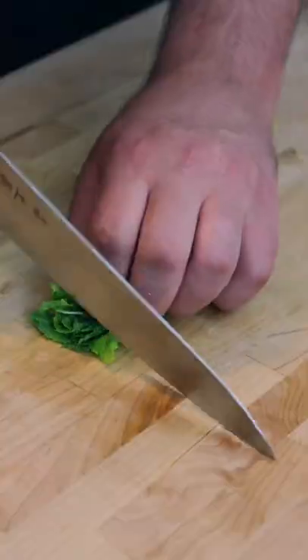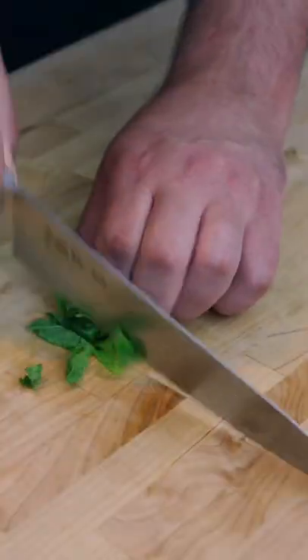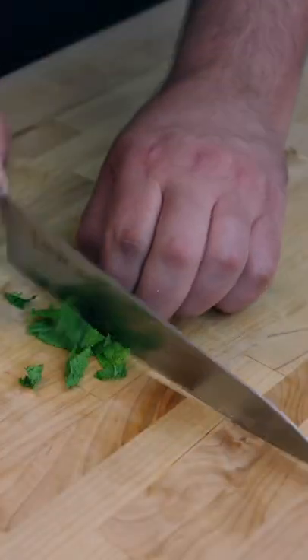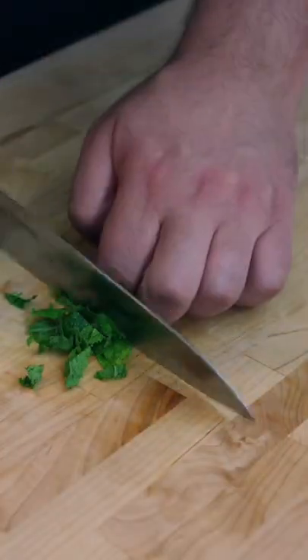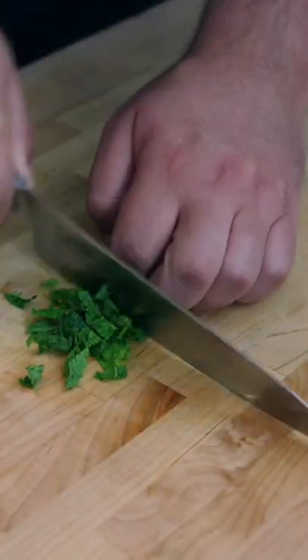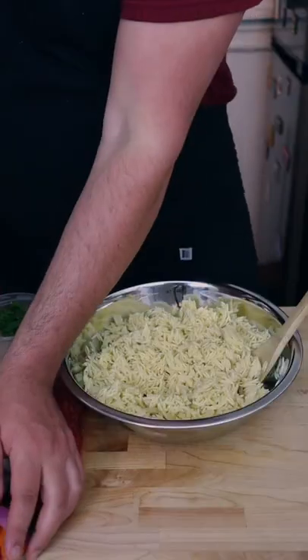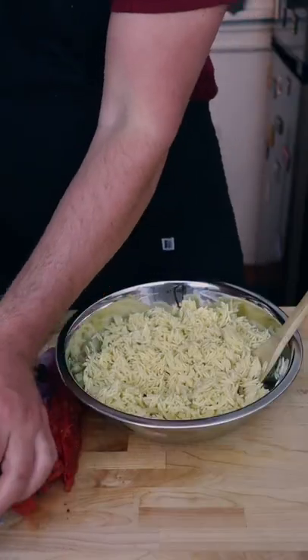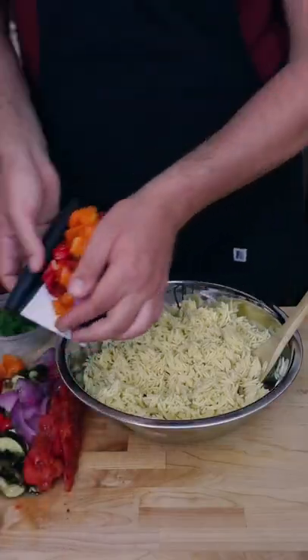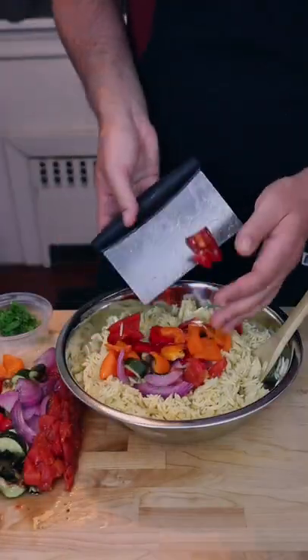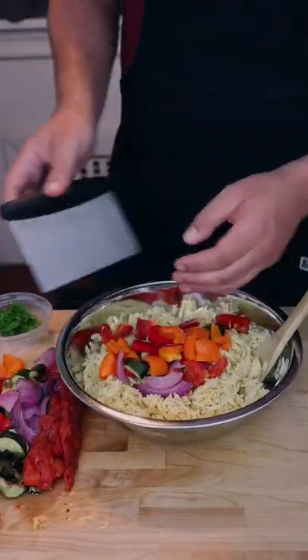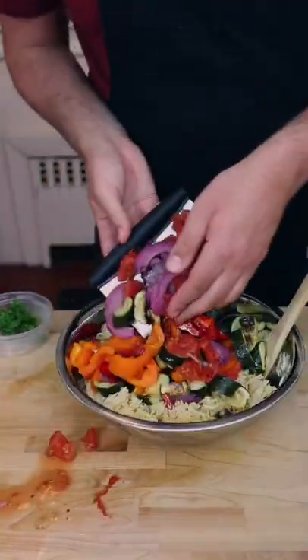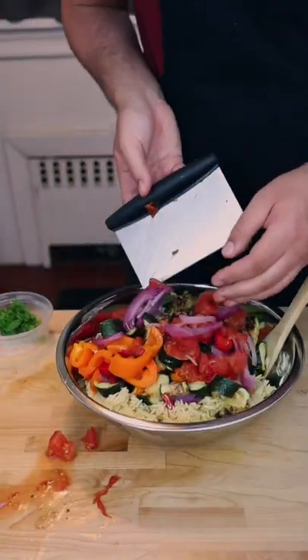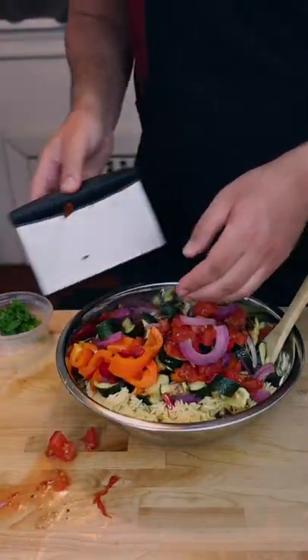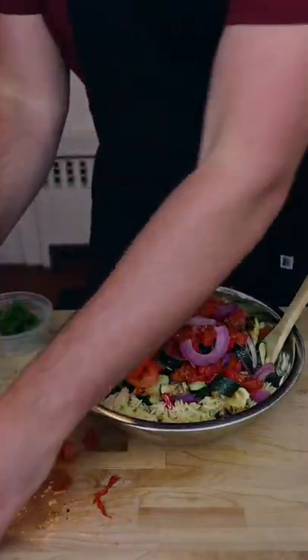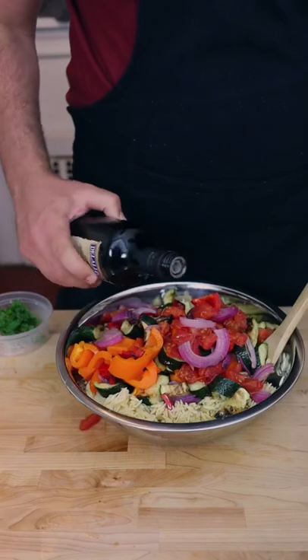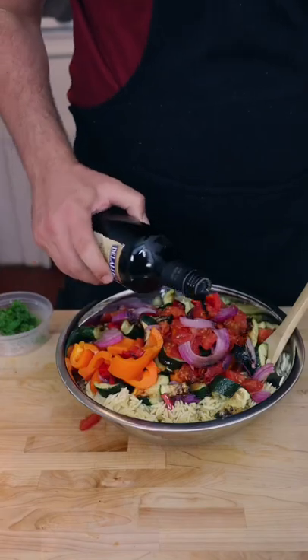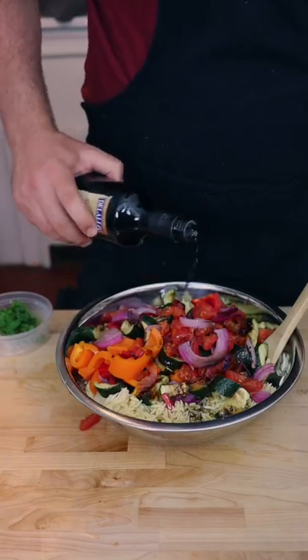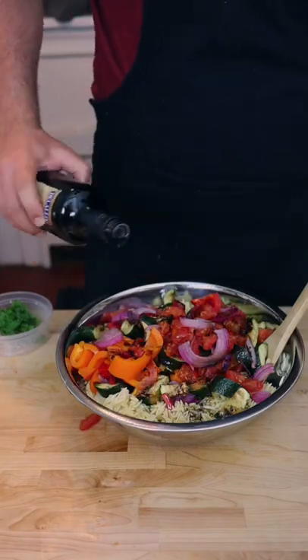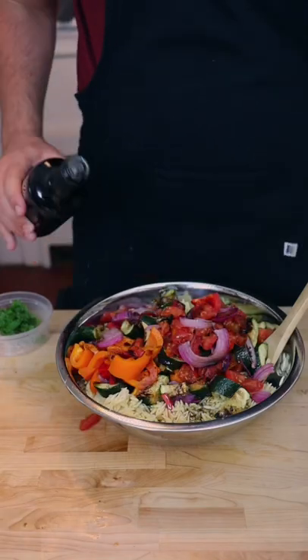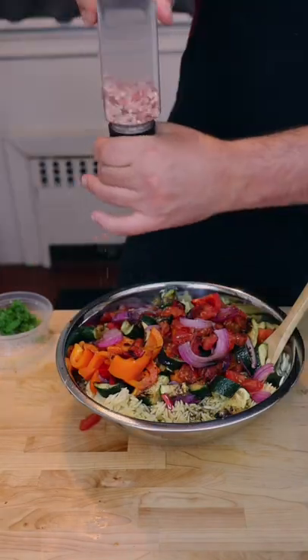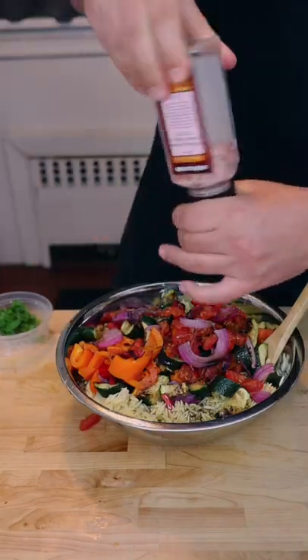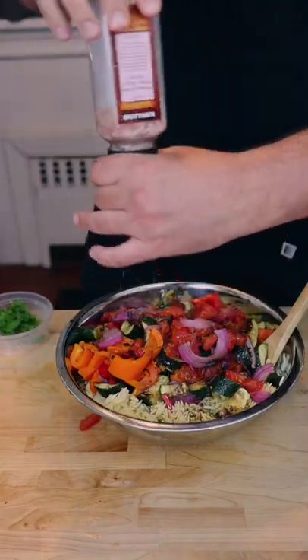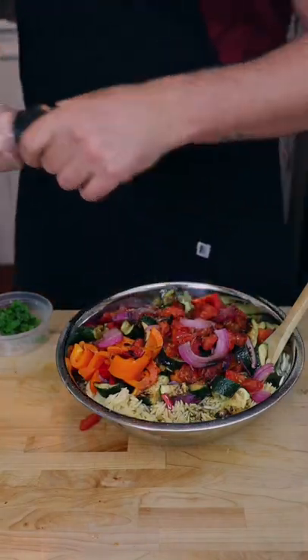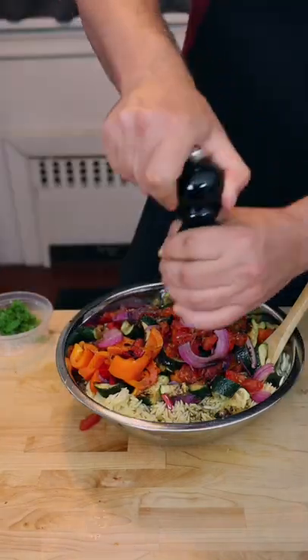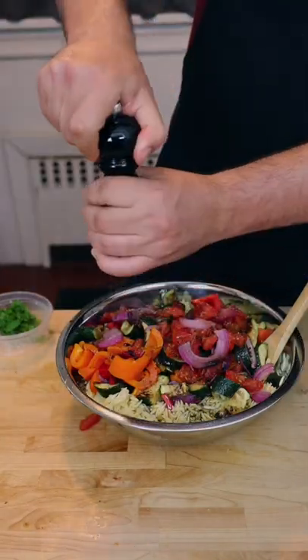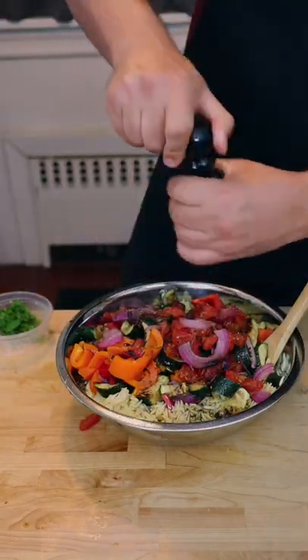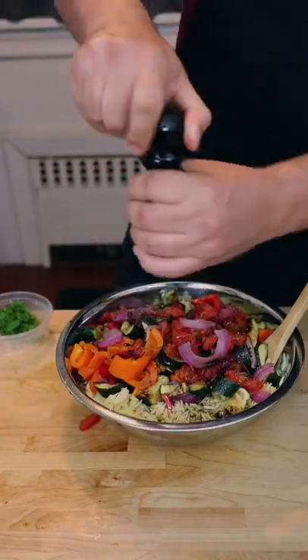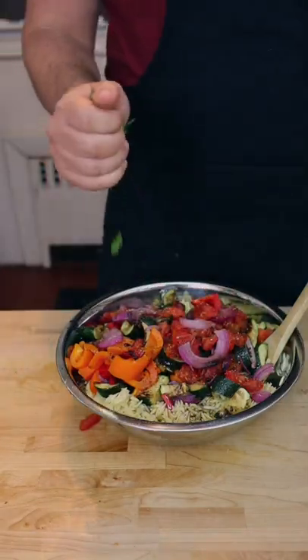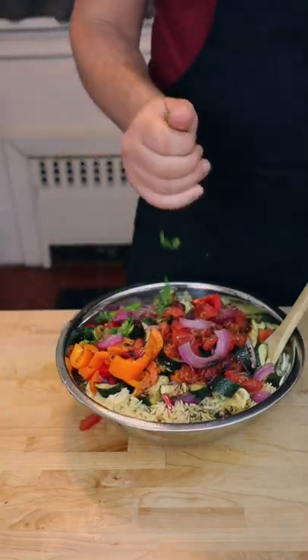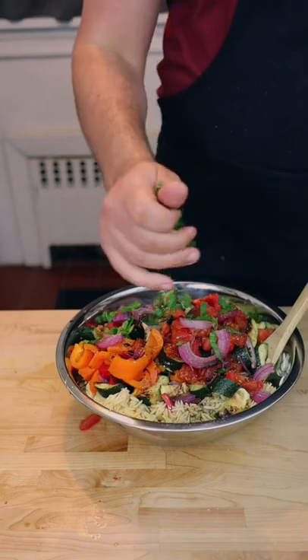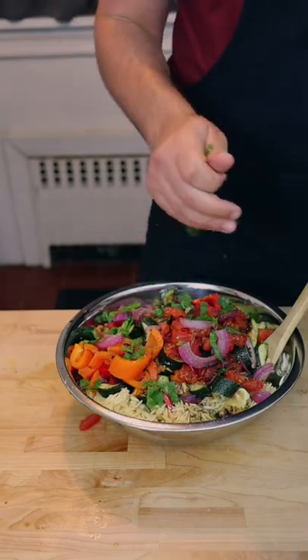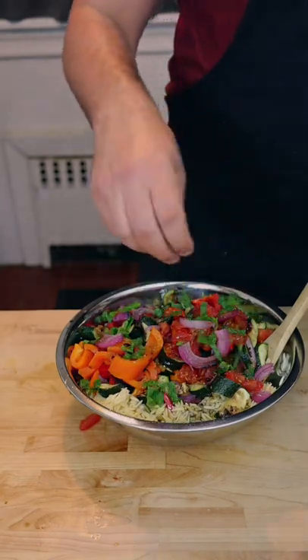Chop up some fresh mint, then toss the chopped veggies into a bowl of cooked and cooled orzo pasta, followed by balsamic vinegar, salt, and pepper. Add in your chopped mint and toss.